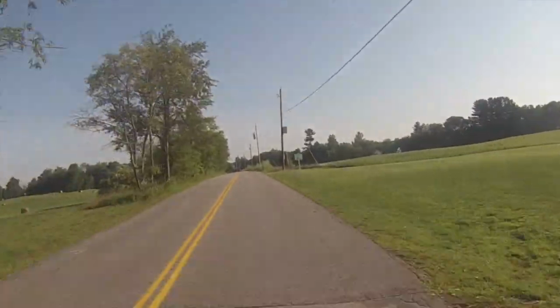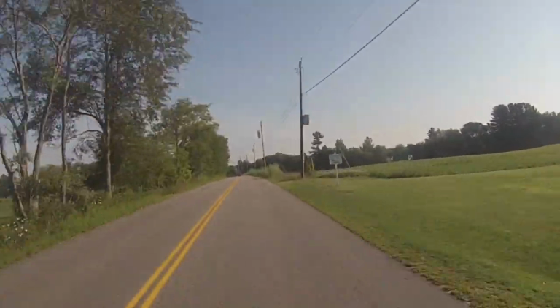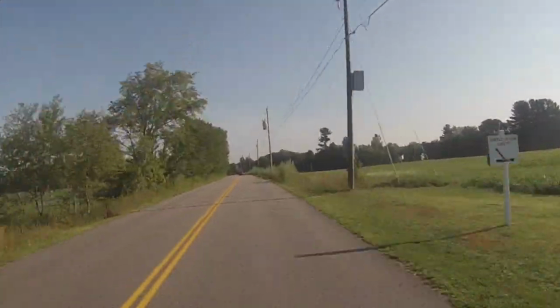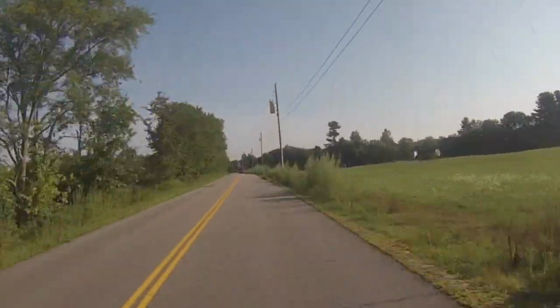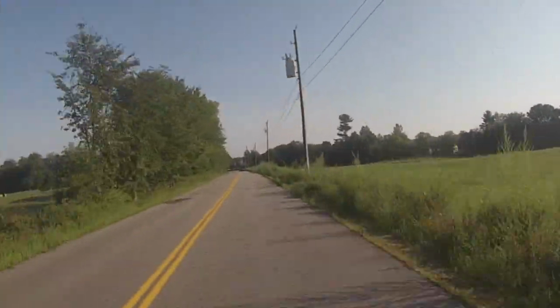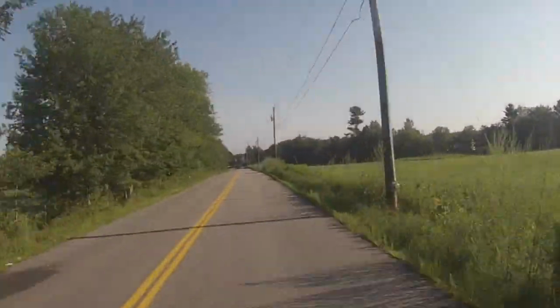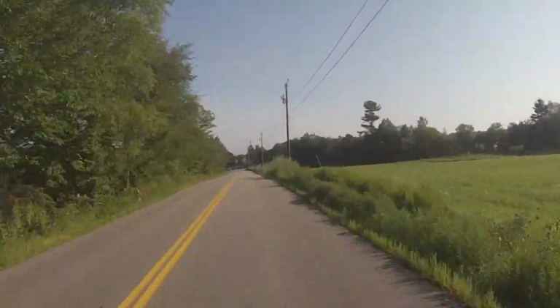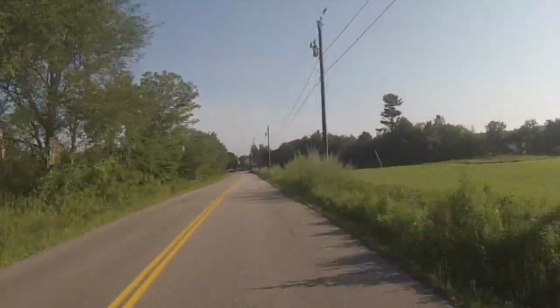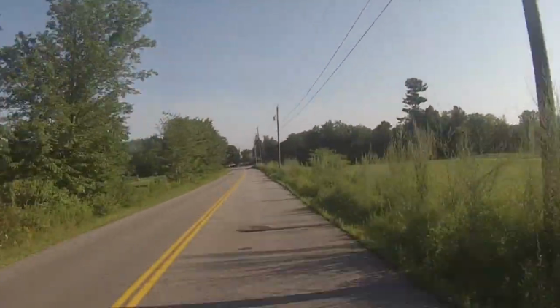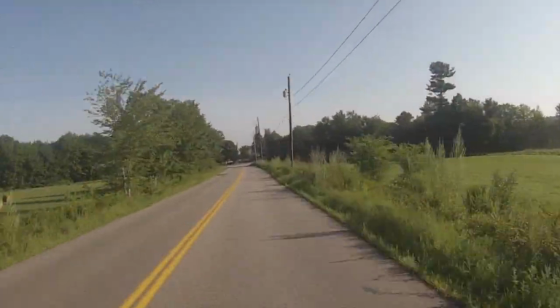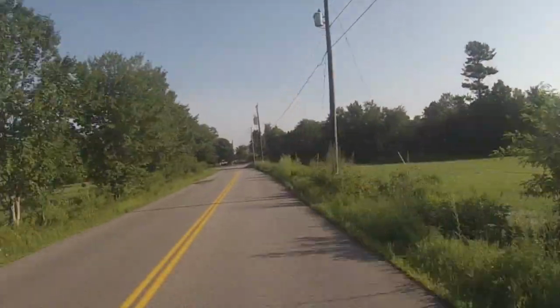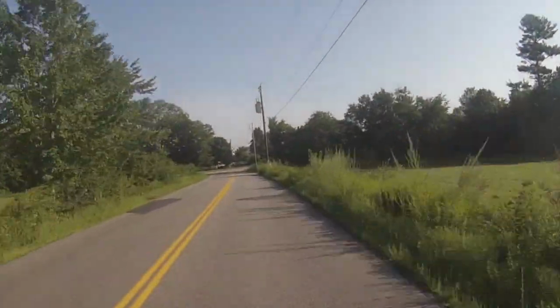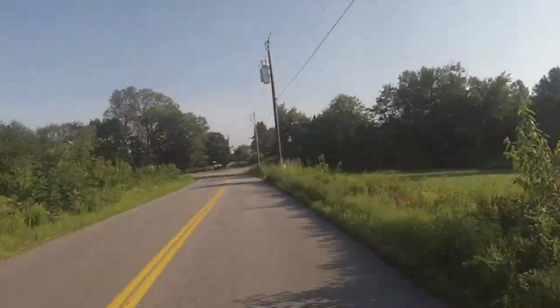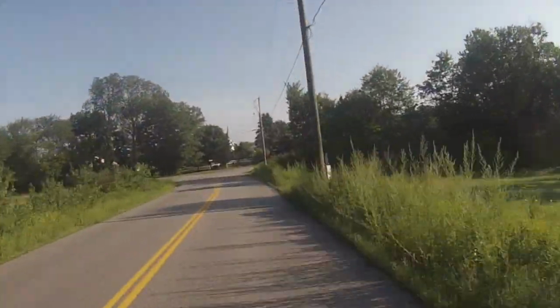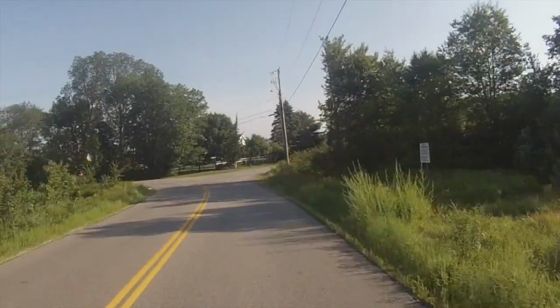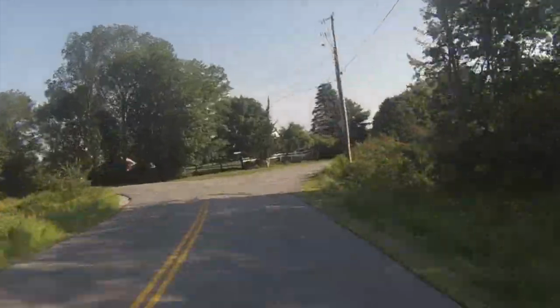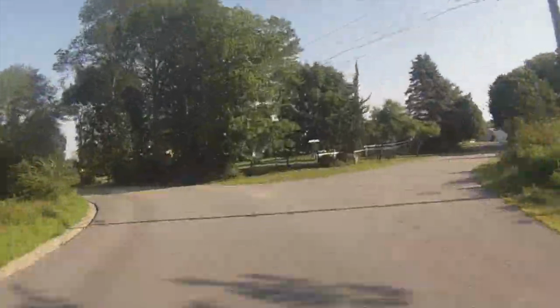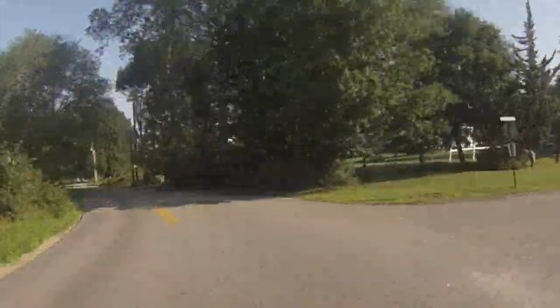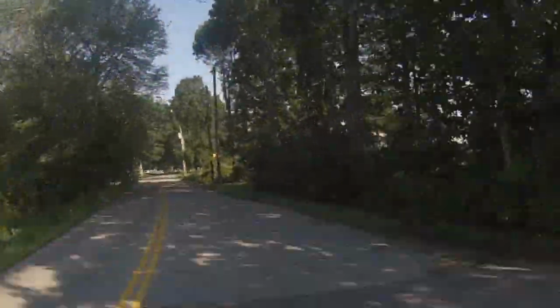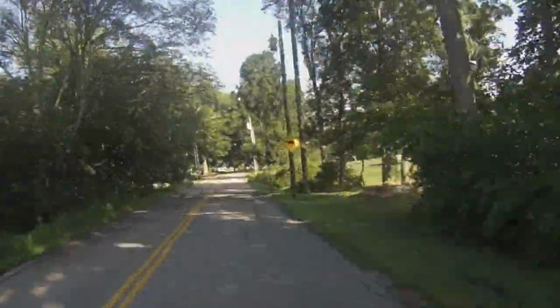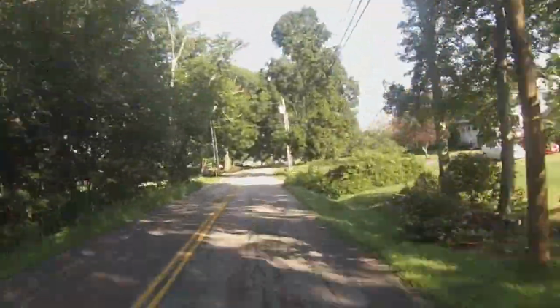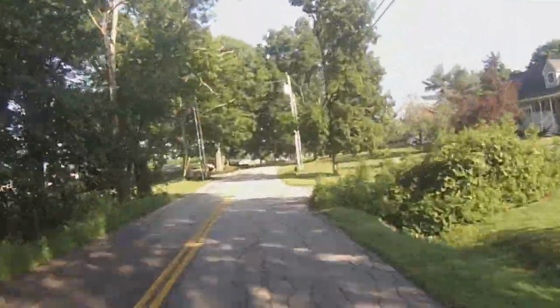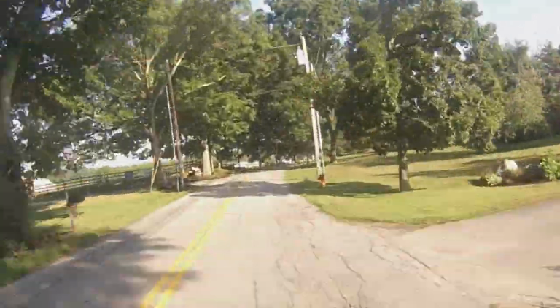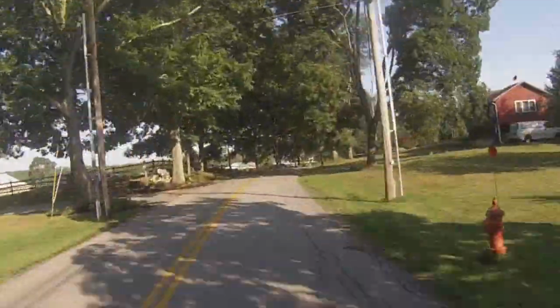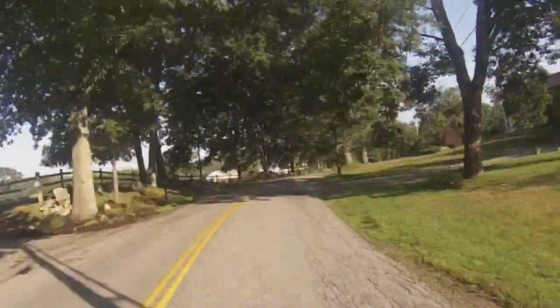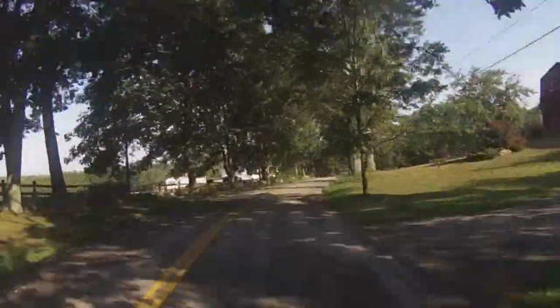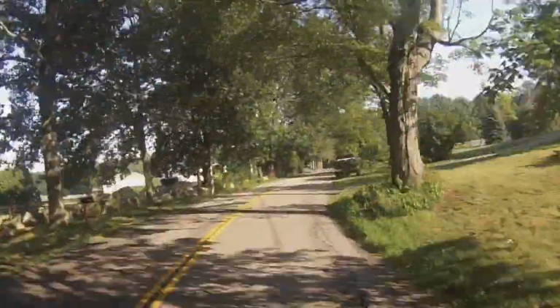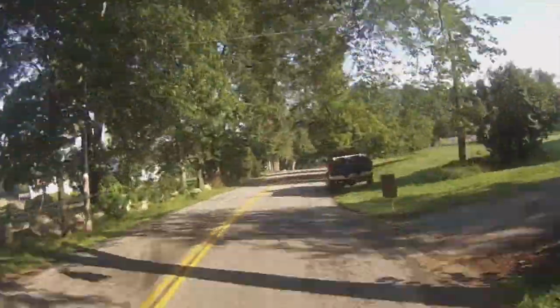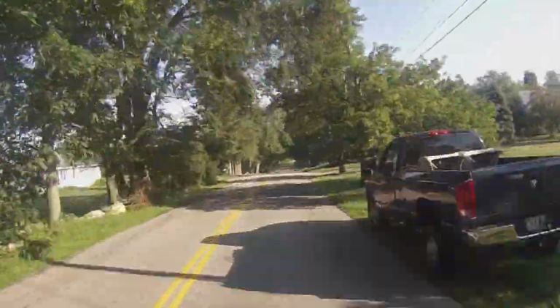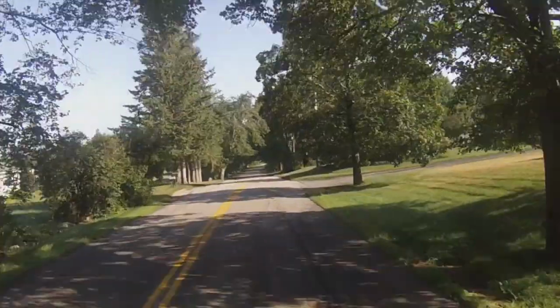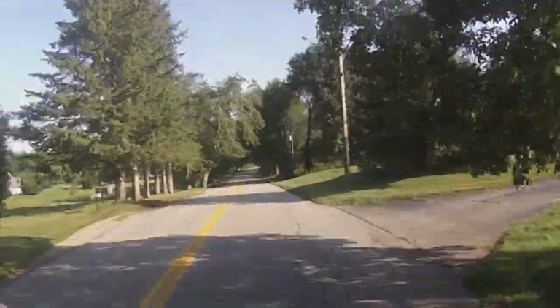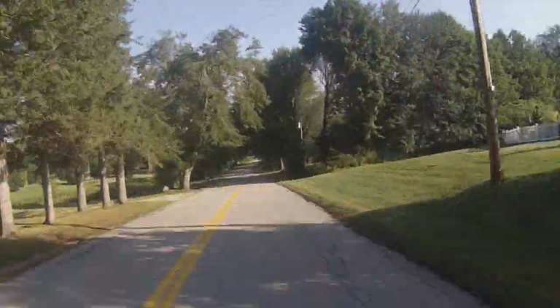Runners will turn left on County Farm Crossroad at about mile 5.5. Continuing on County Farm Crossroad, runners will bear left at Cornerstone Drive. Mile number 6 is ahead on this all-flat section of road.